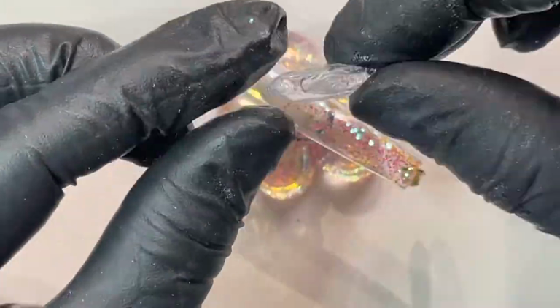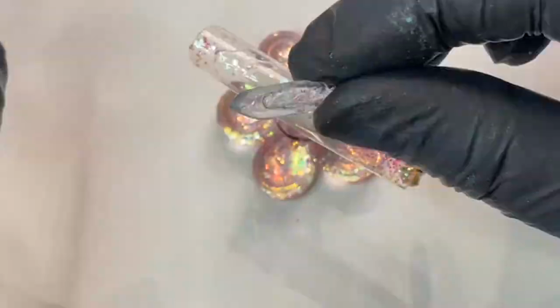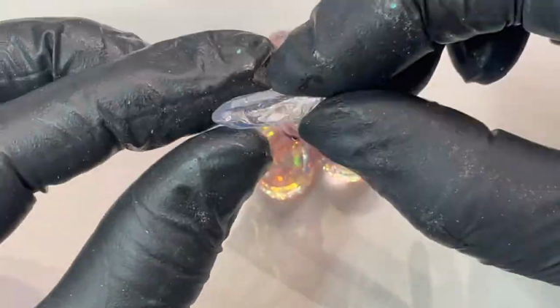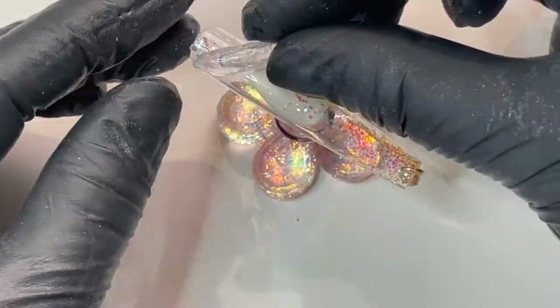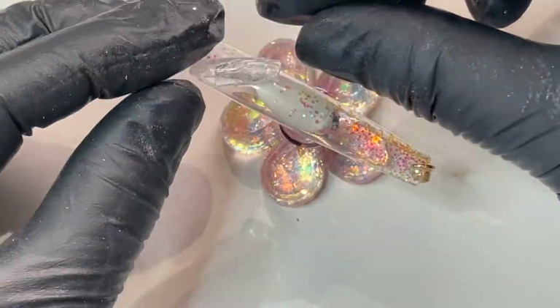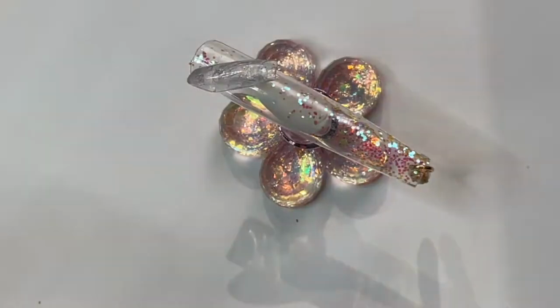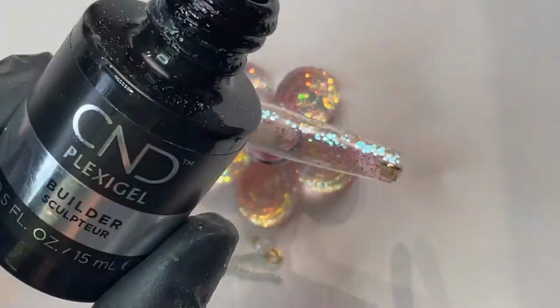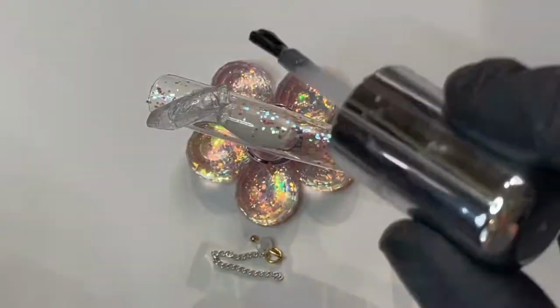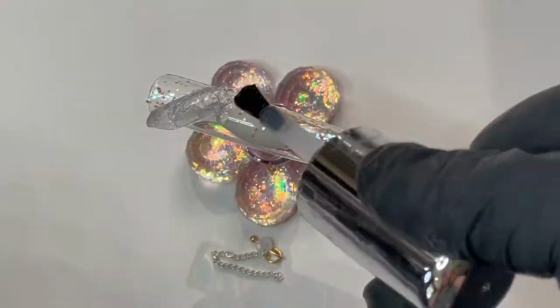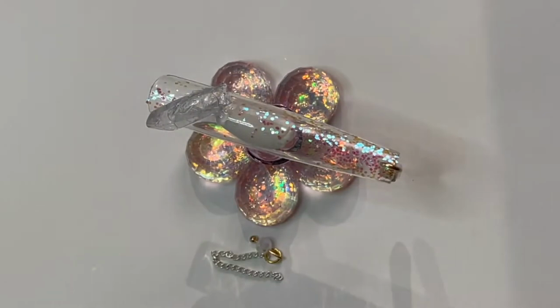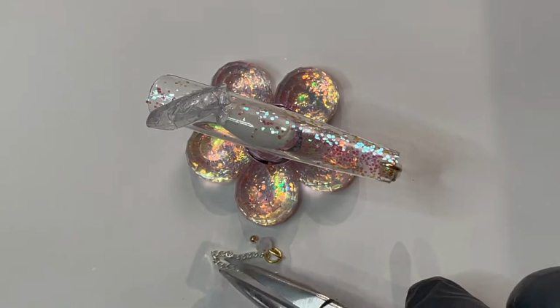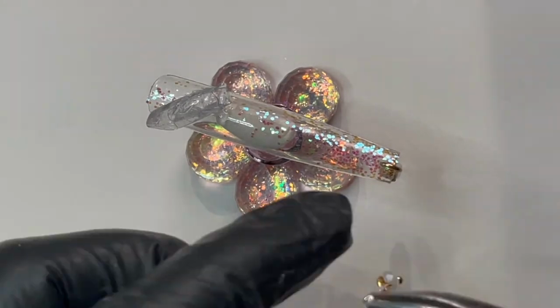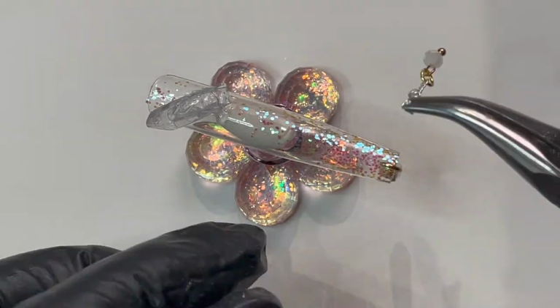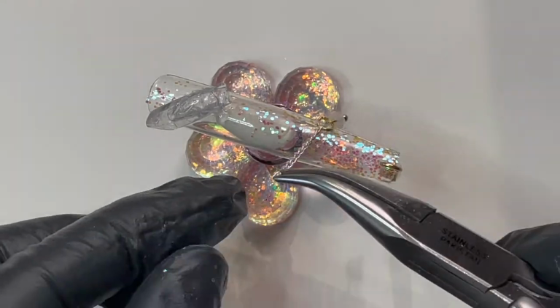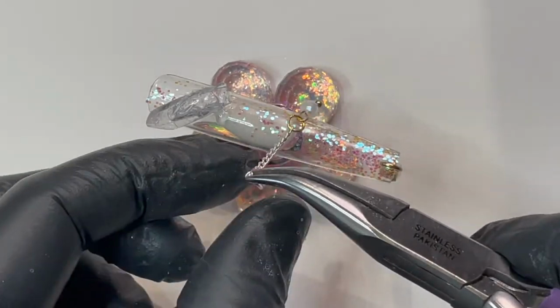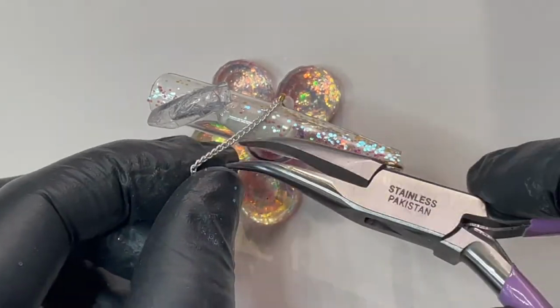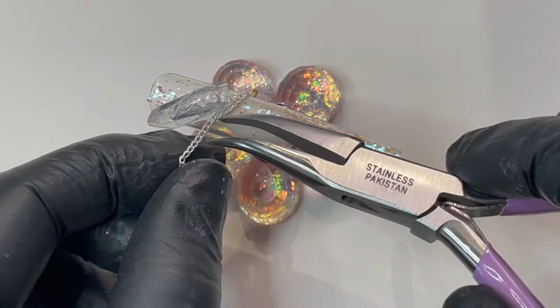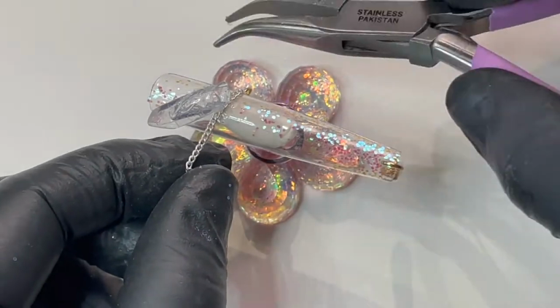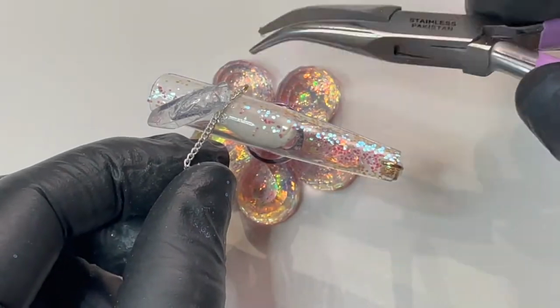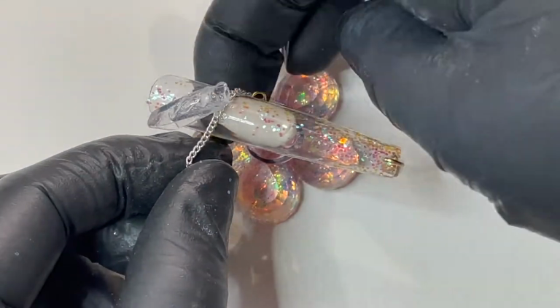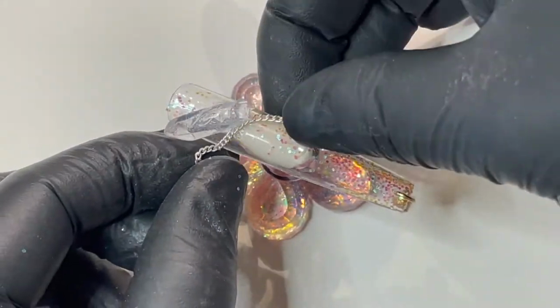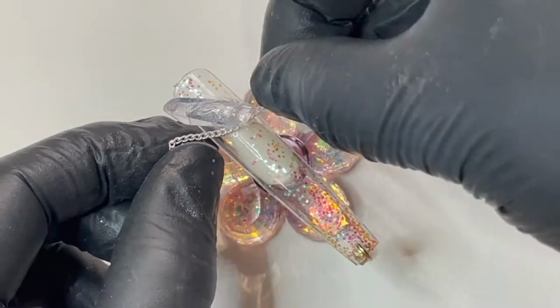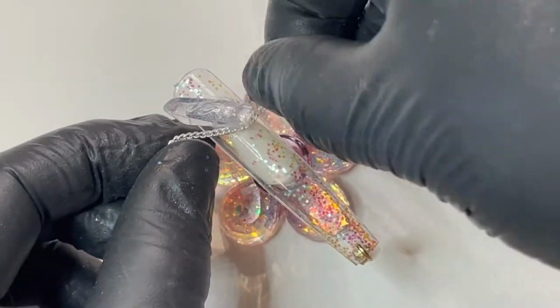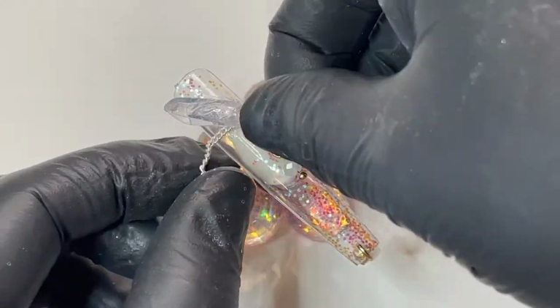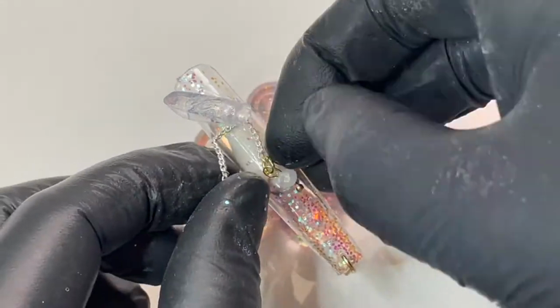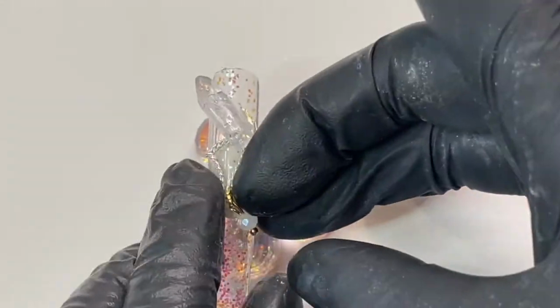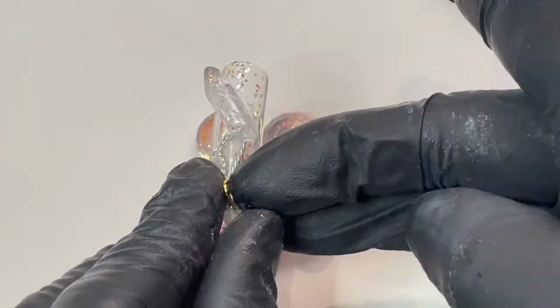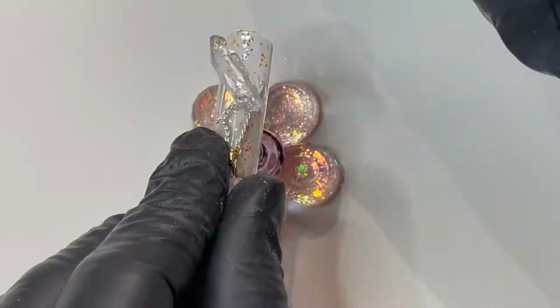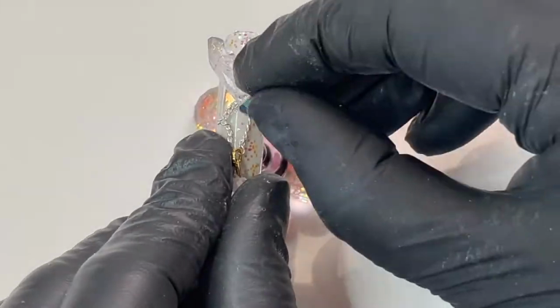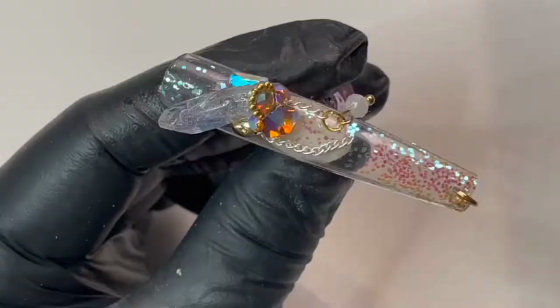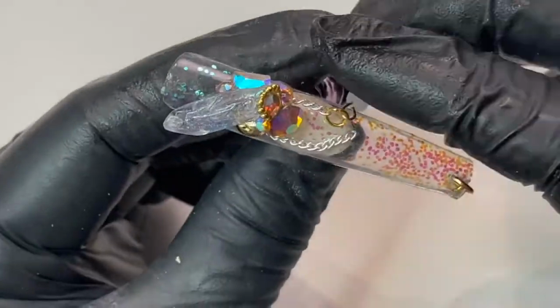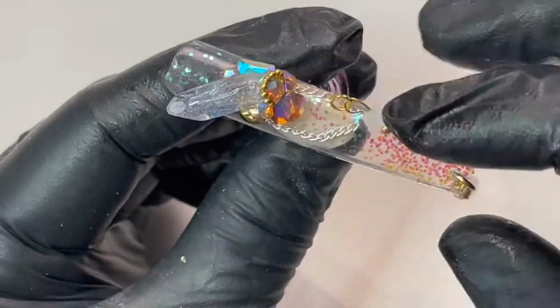After curing the crystal in place, I'll add a dangling chain and apply some blinky crystals around the quartz to illuminate all the elements of not only this nail but all of them together.